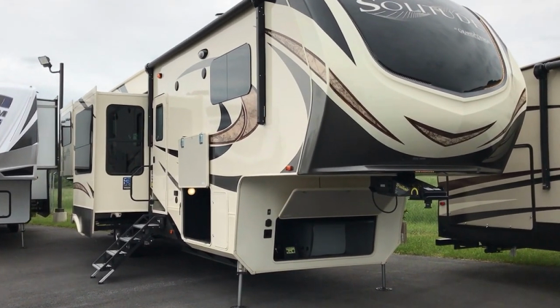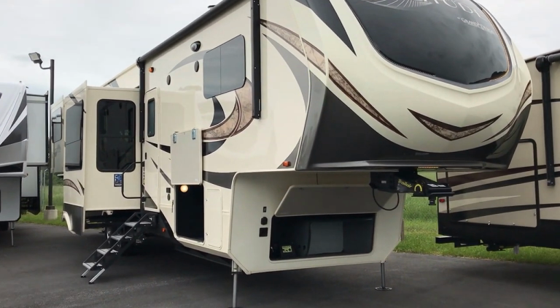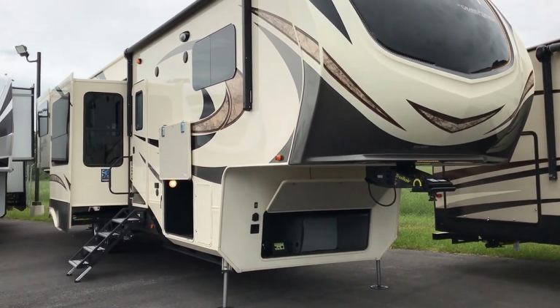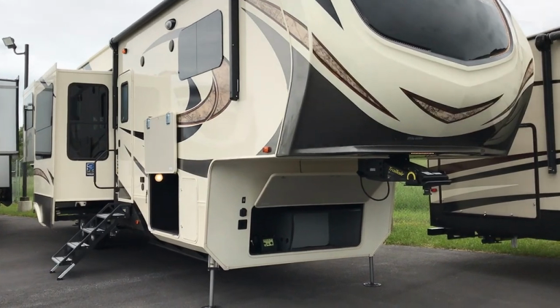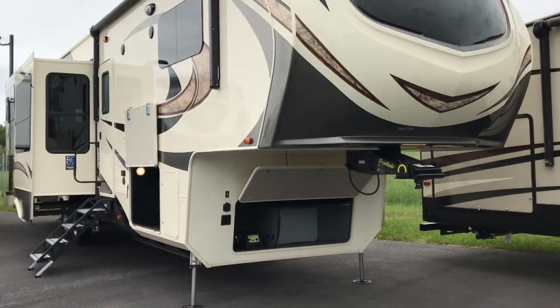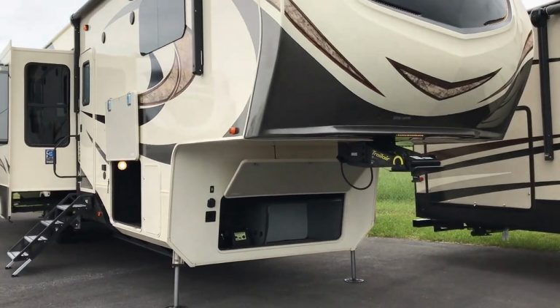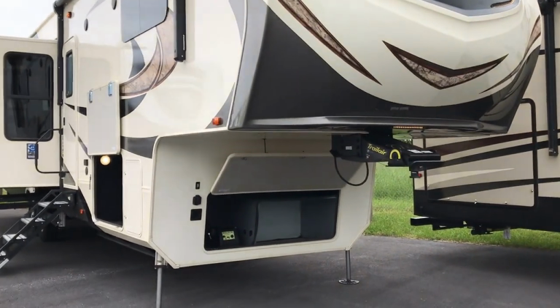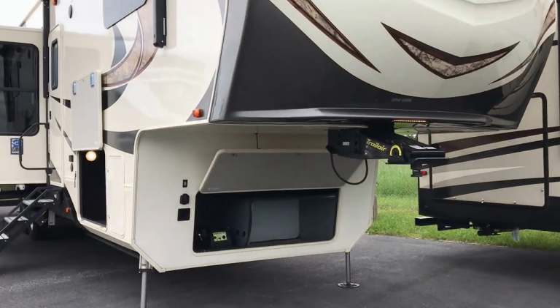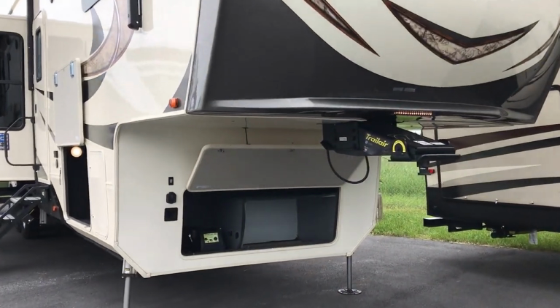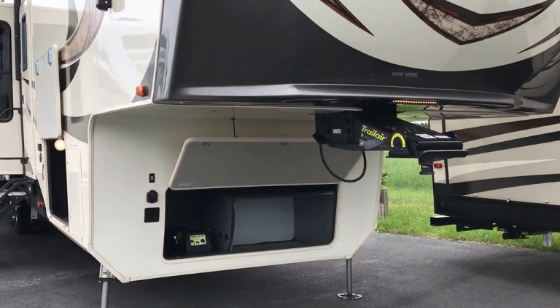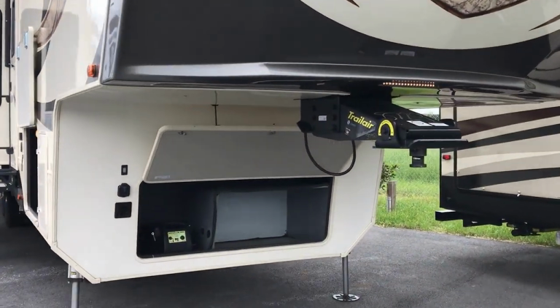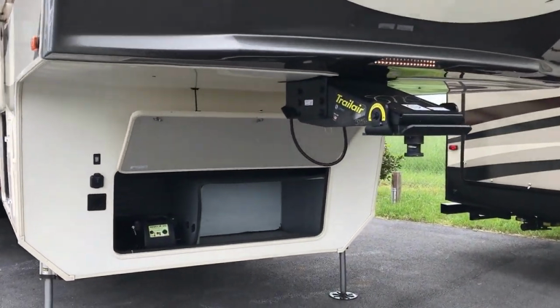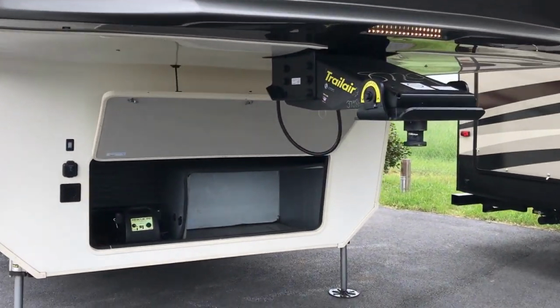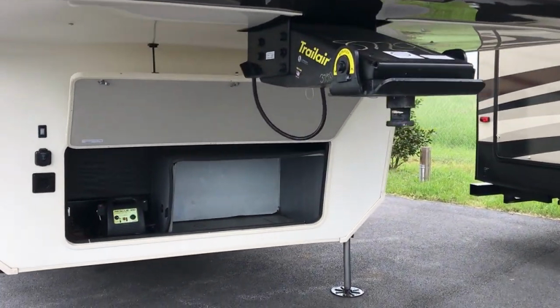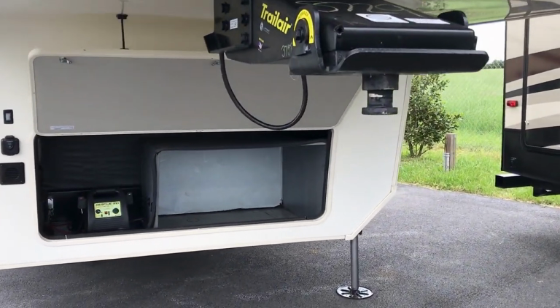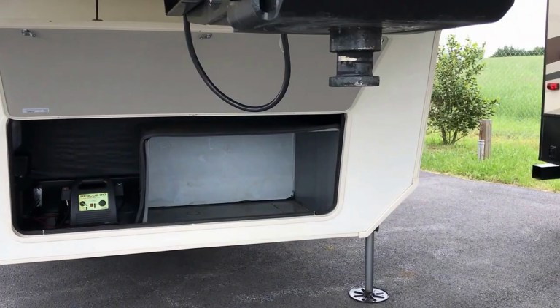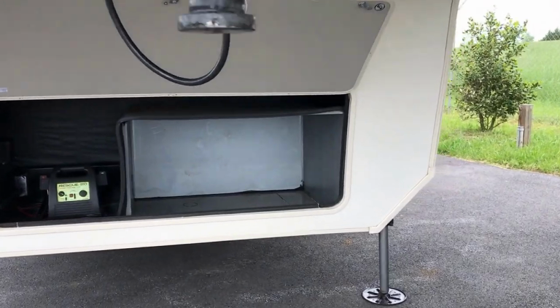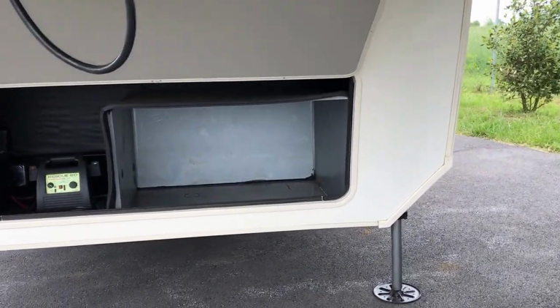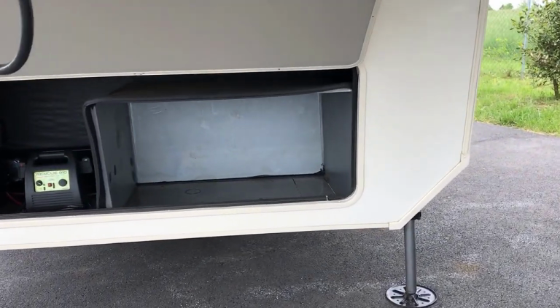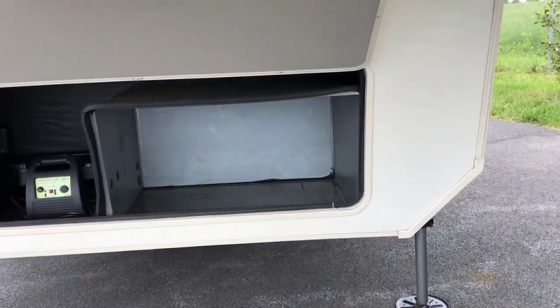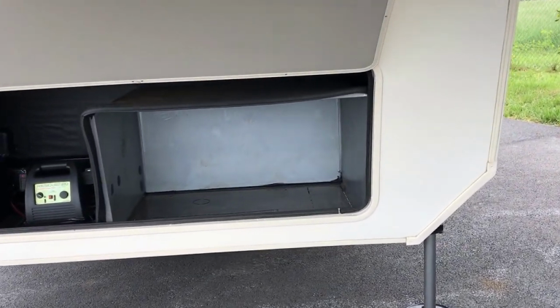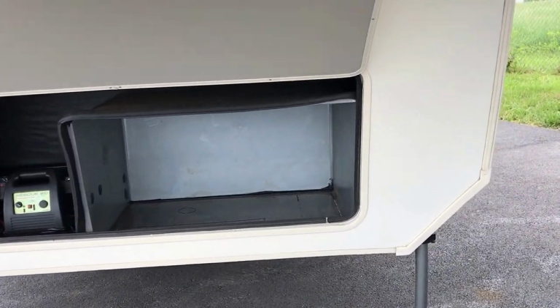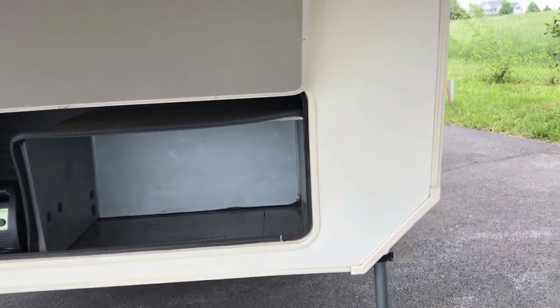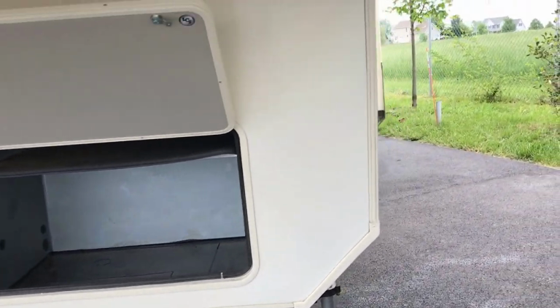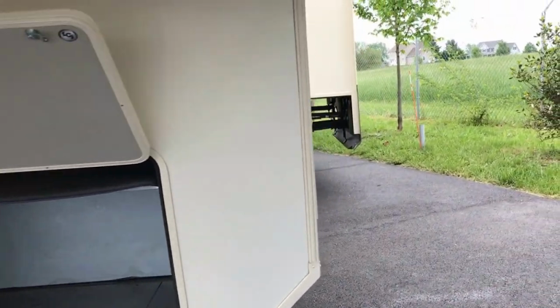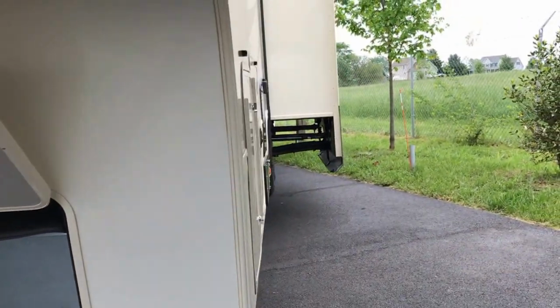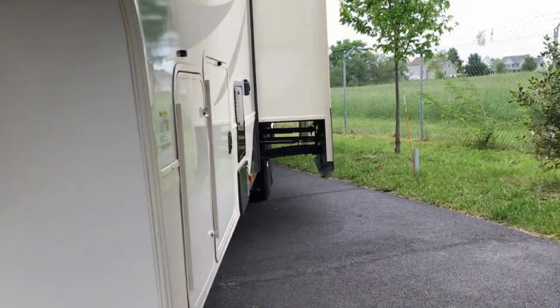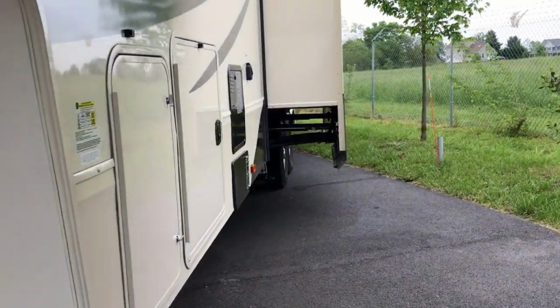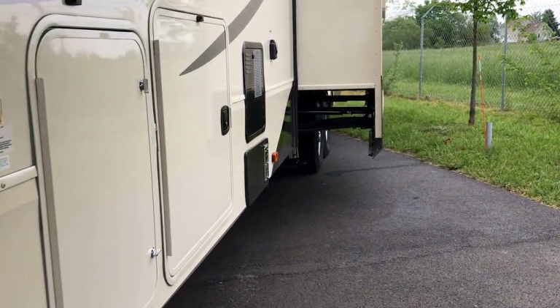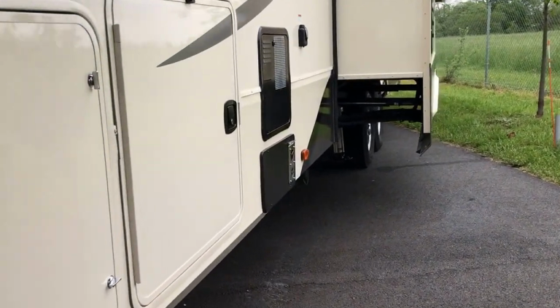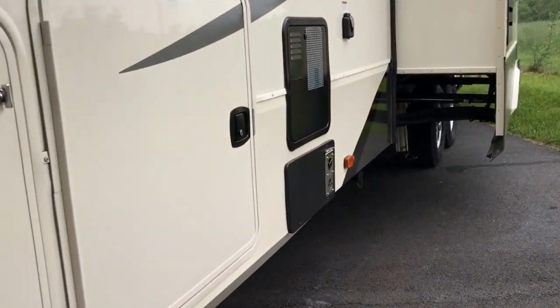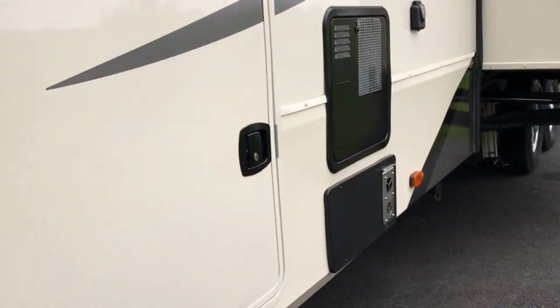Some really neat stuff on this. Let me start with some of the things on the outside. The fact that we get these in, they're already generator prepped. So if you want to get a generator, we make it very simple for you to do it.